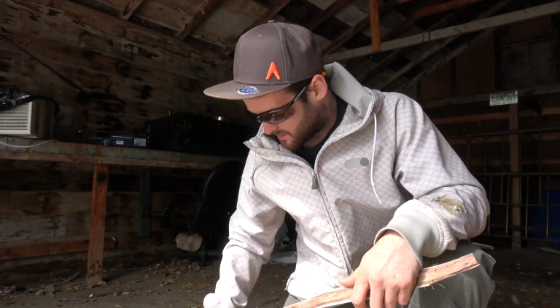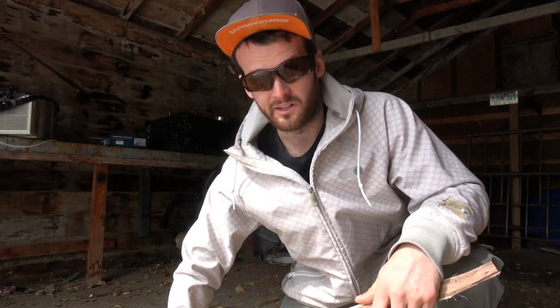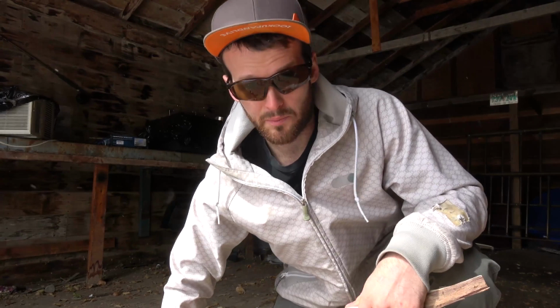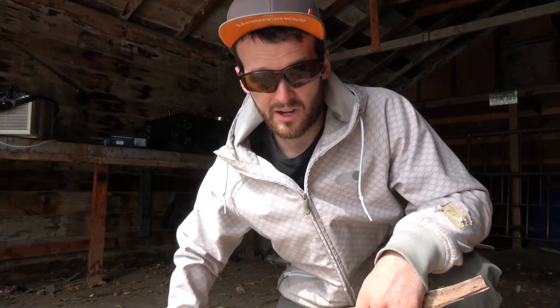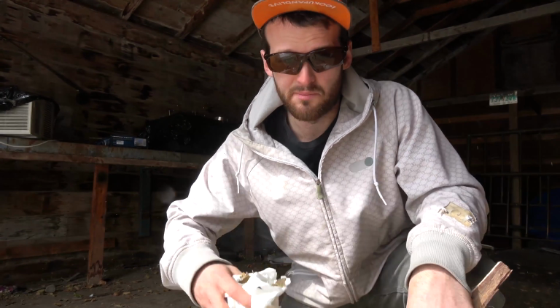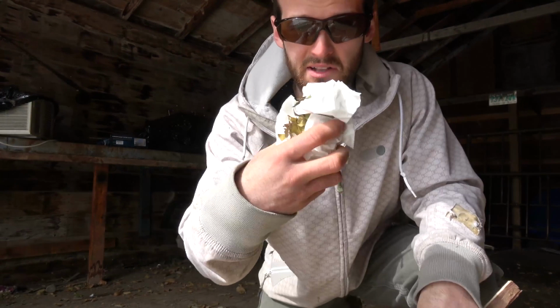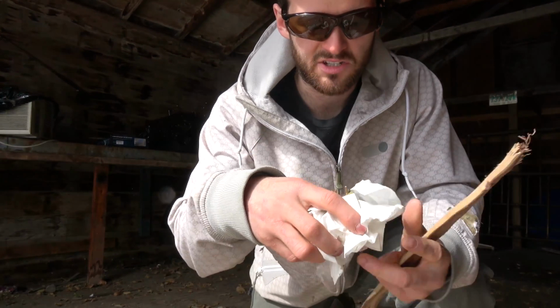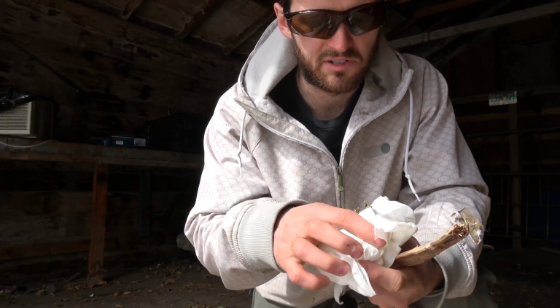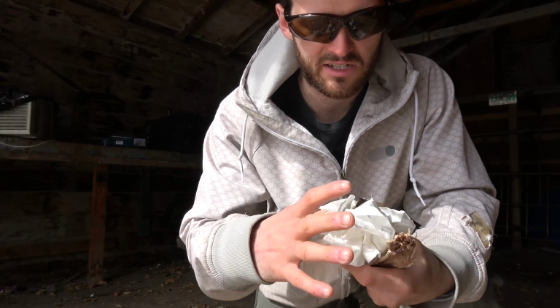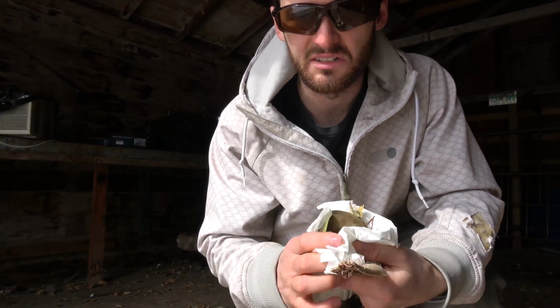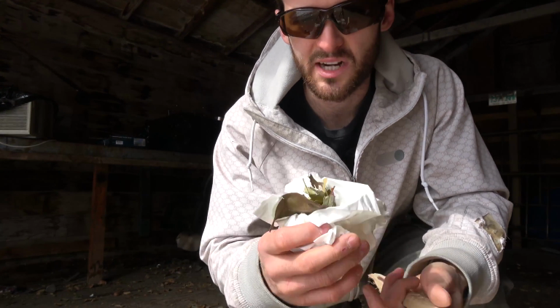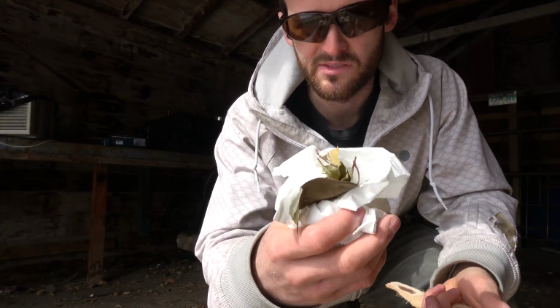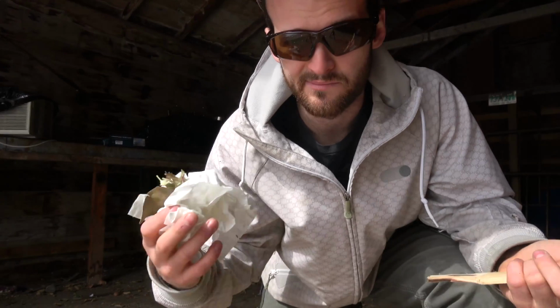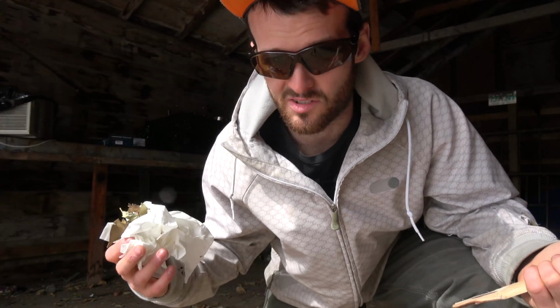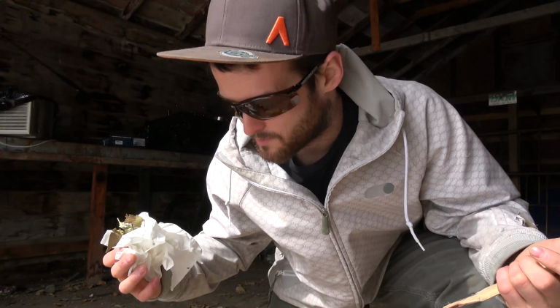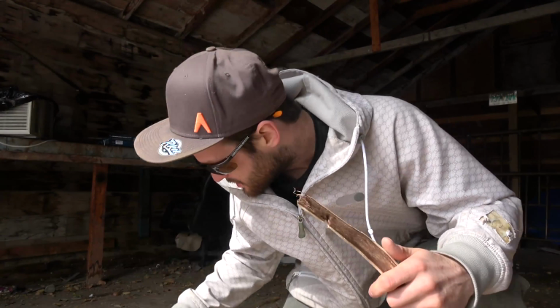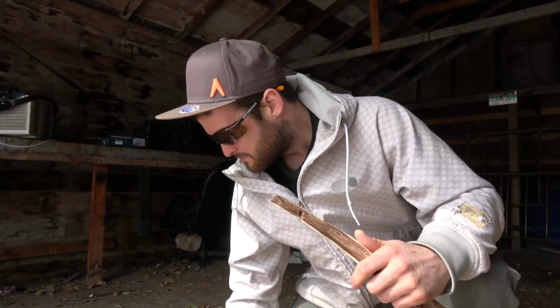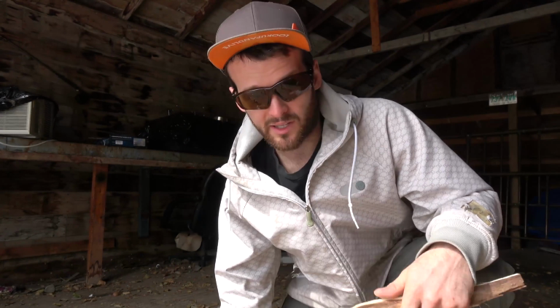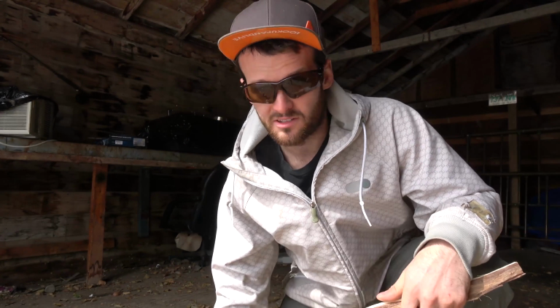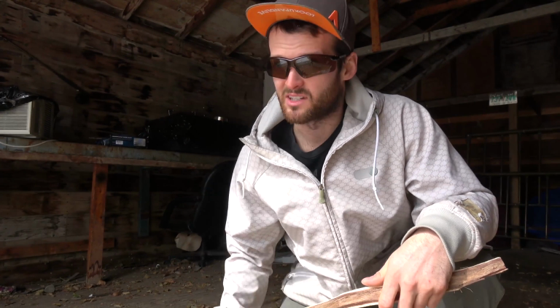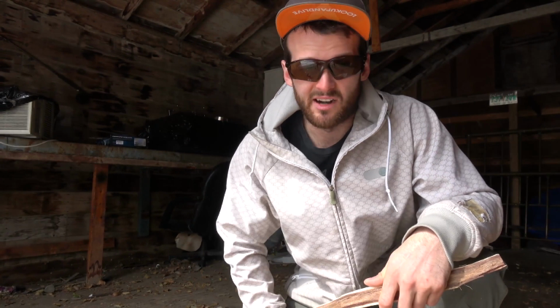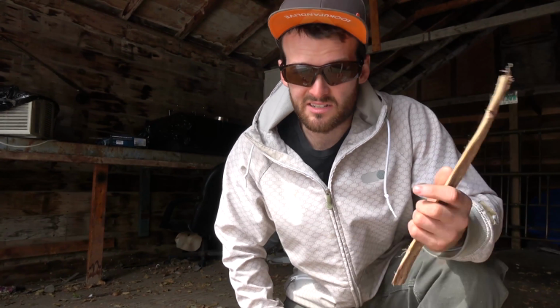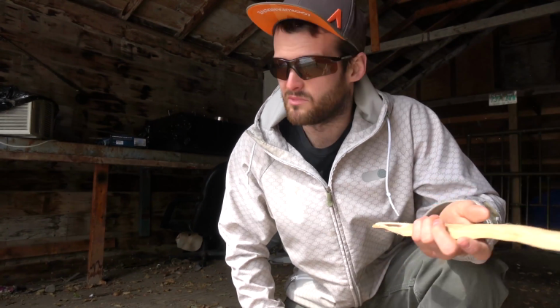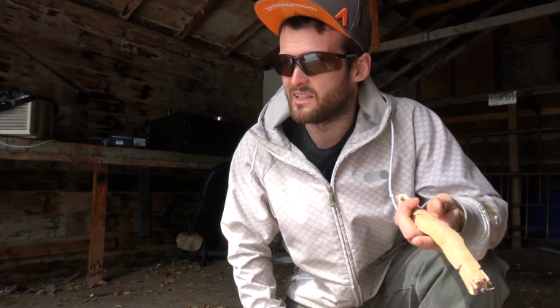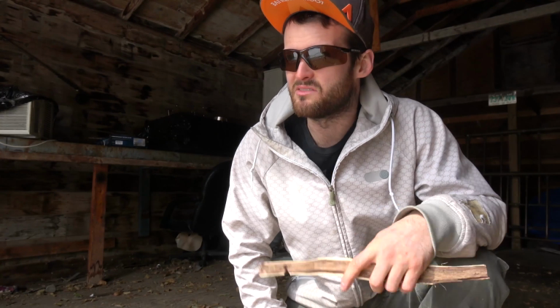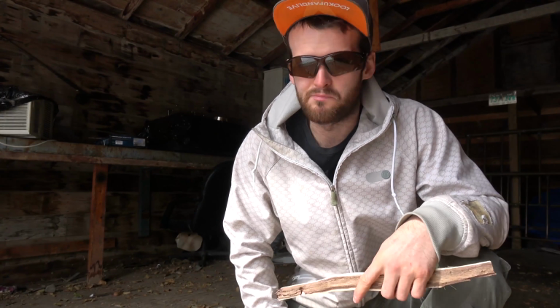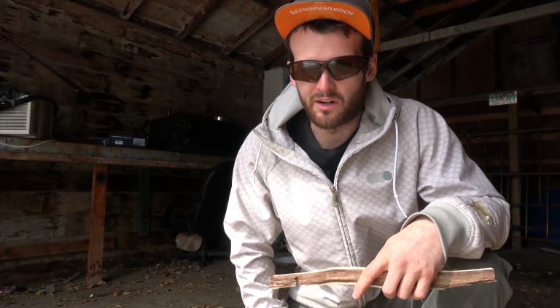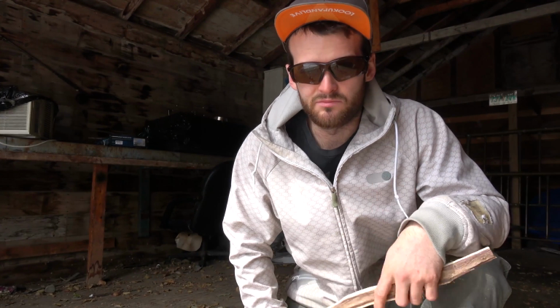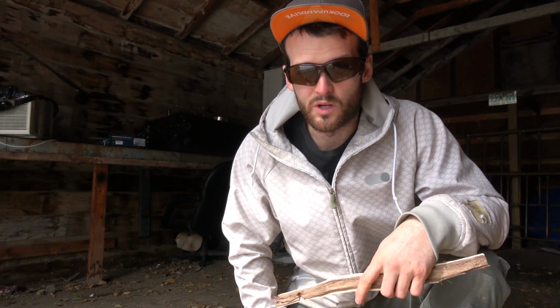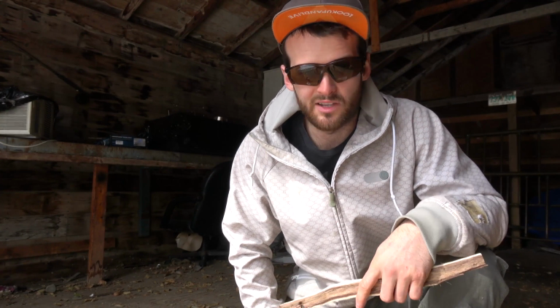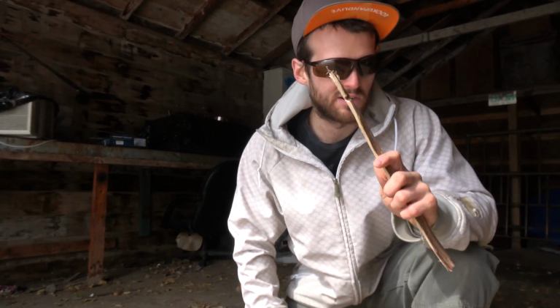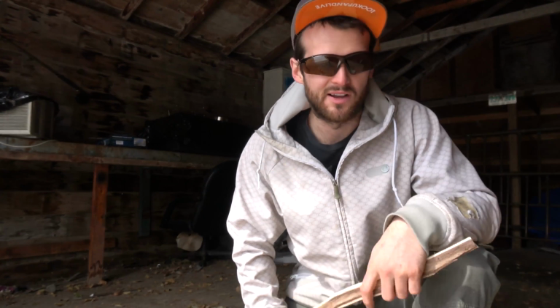Then you're going to want to prepare a tinder pile. I just got Kleenex and some dried up leaves in there because this is just a demo. But if you really had to, you could use dry grasses, dead leaves, wood shavings — whatever you could find.